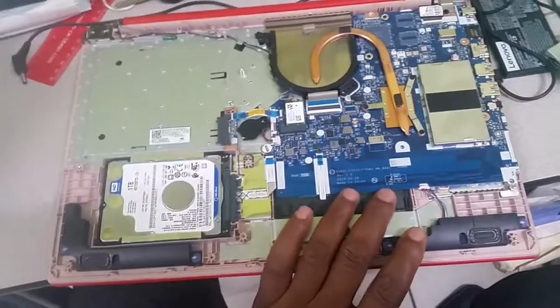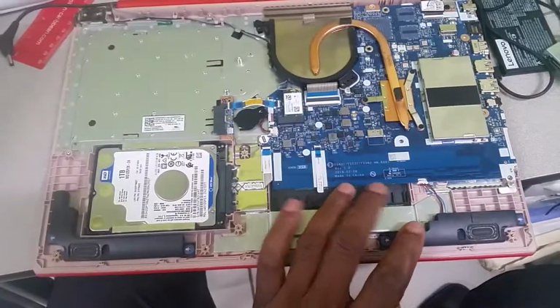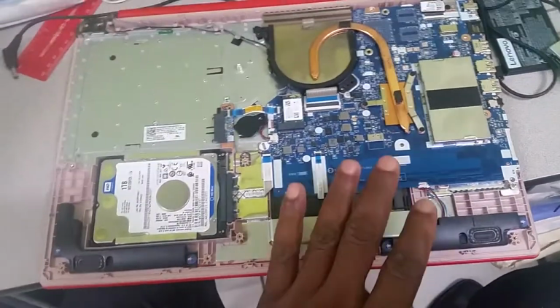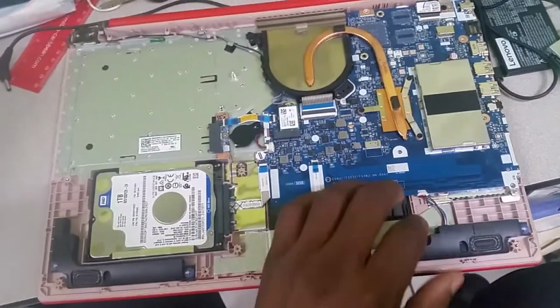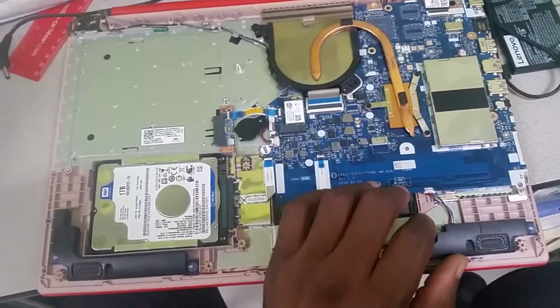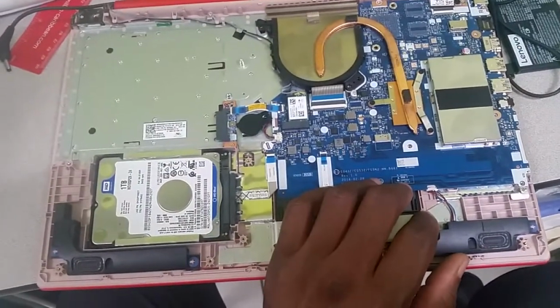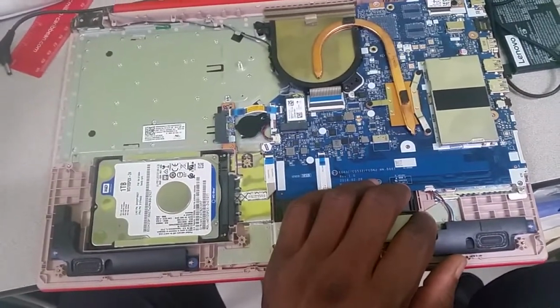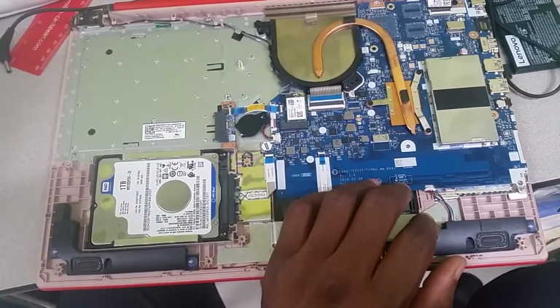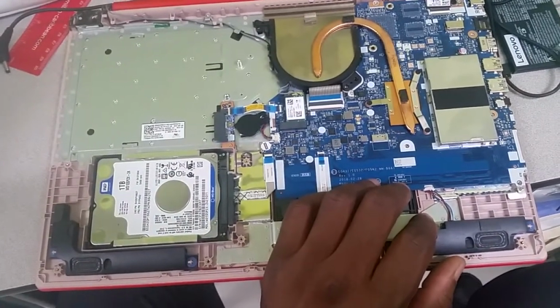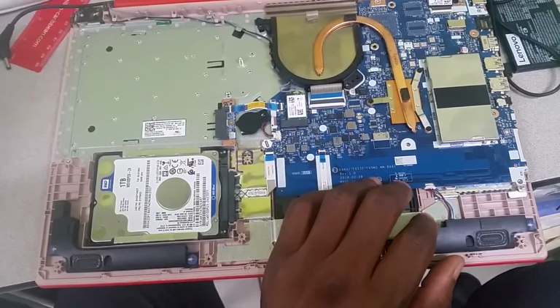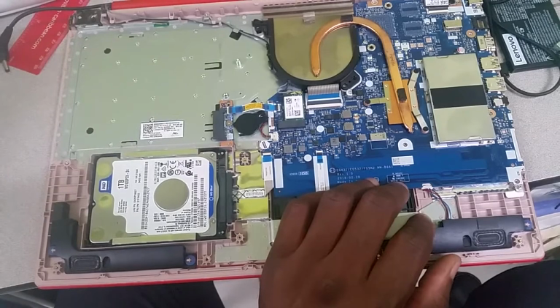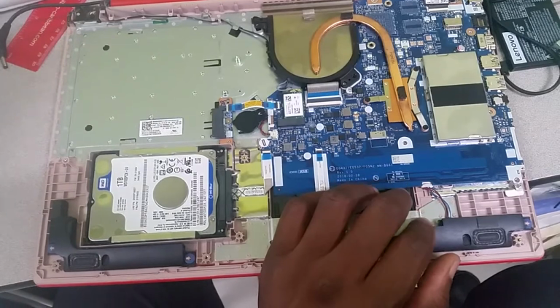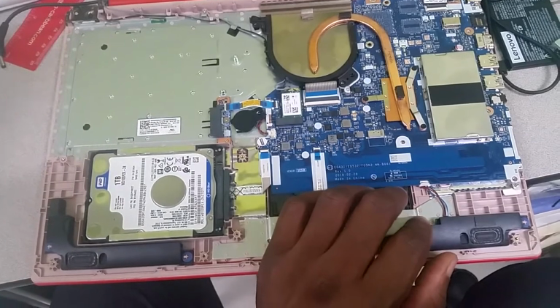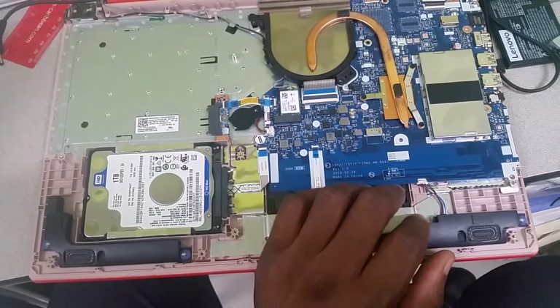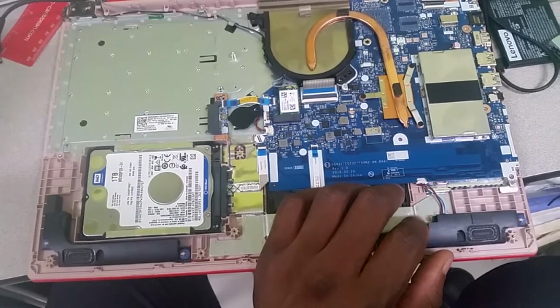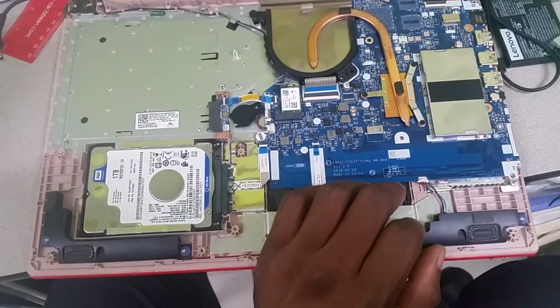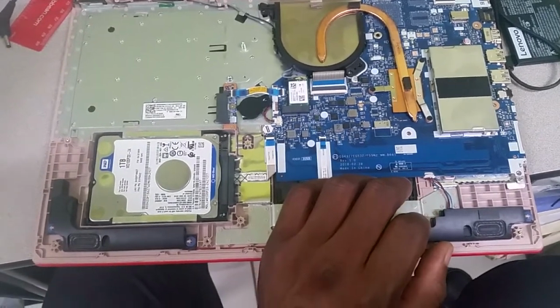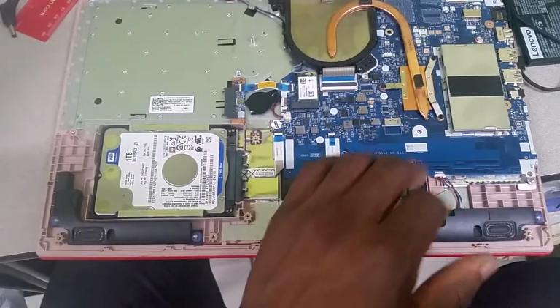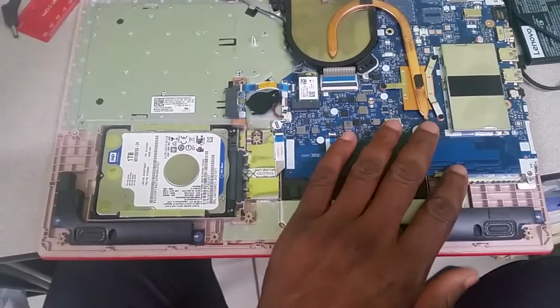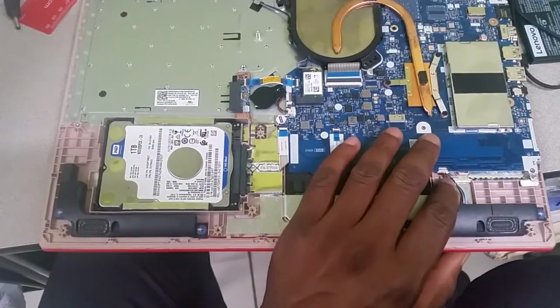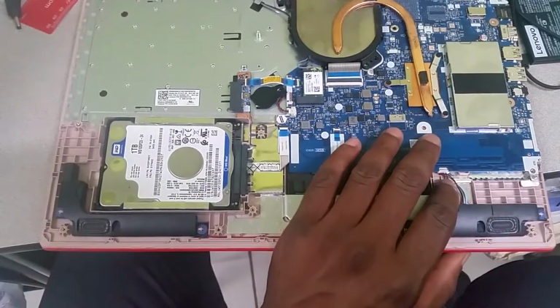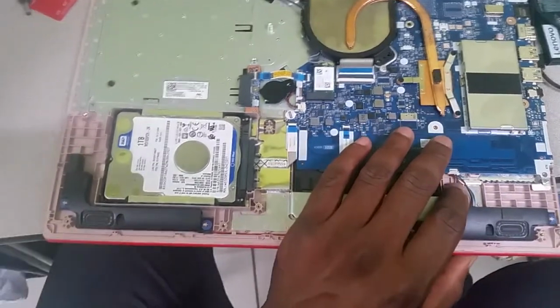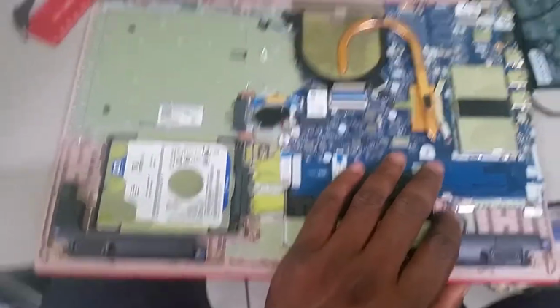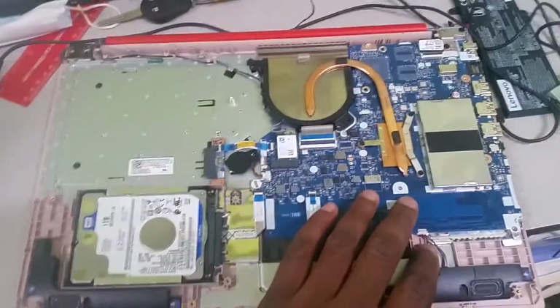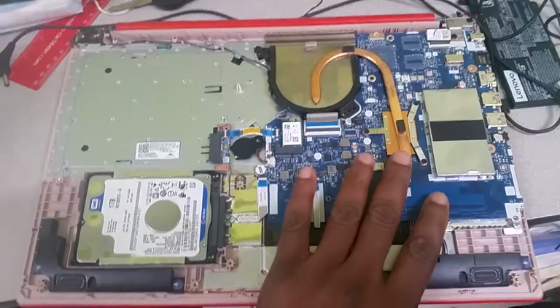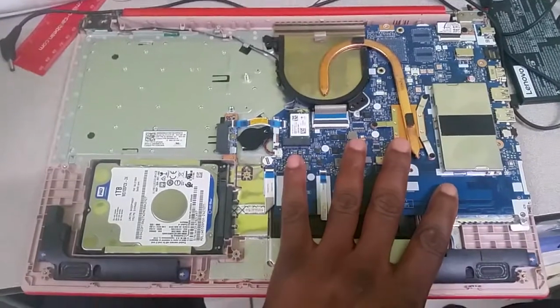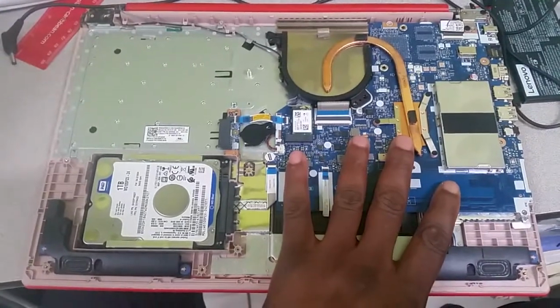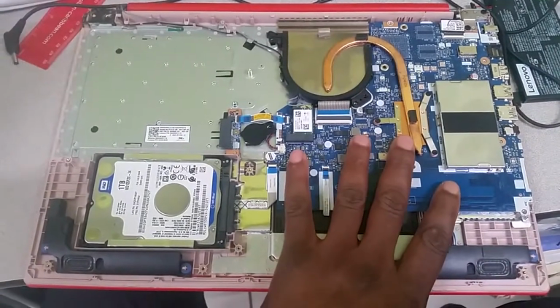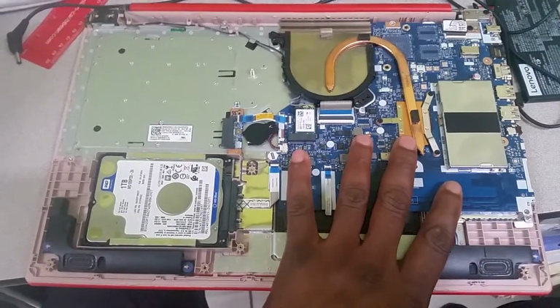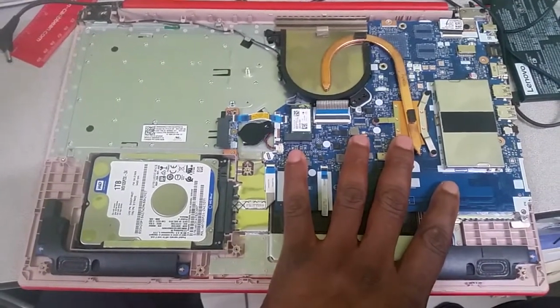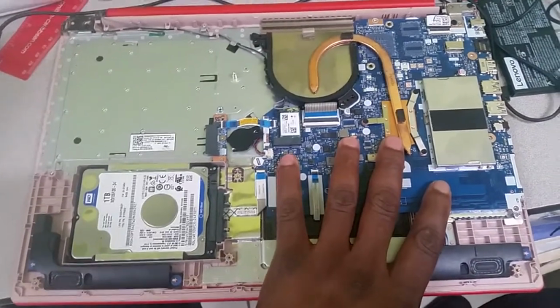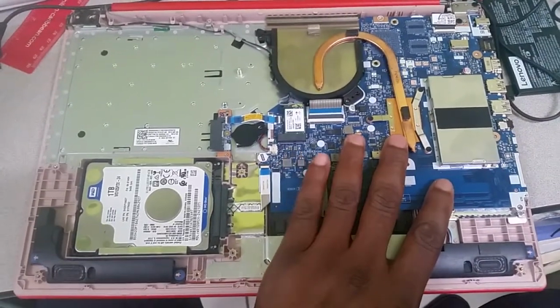In terms of the checks, the first thing I've done is remove the battery from the laptop. When it comes to the components, the first thing you need to do is ensure that everything is completely dry.